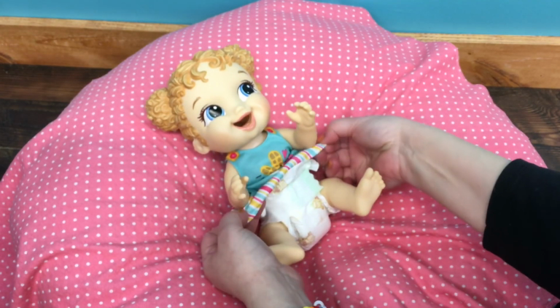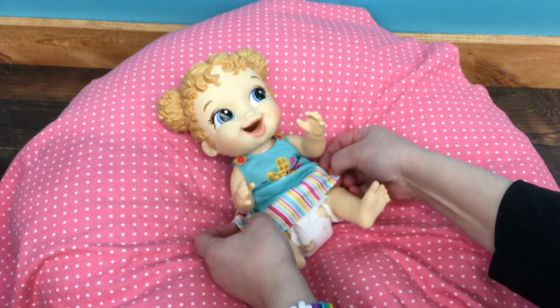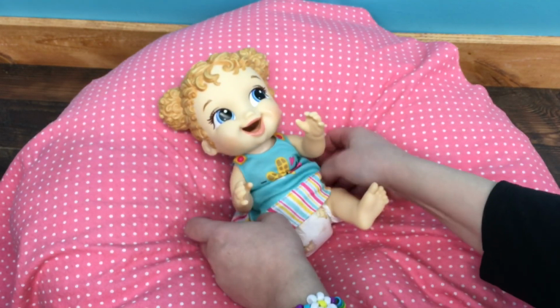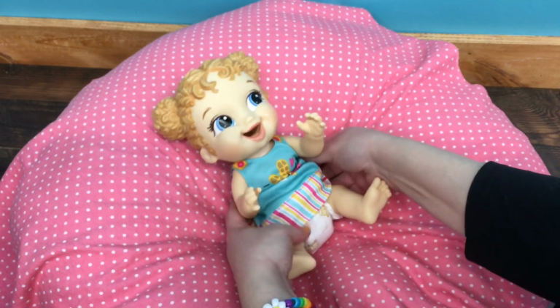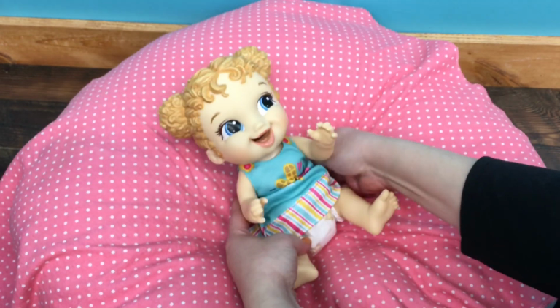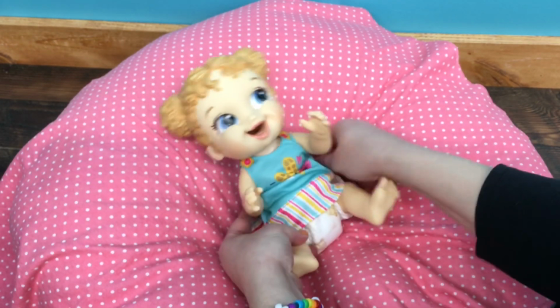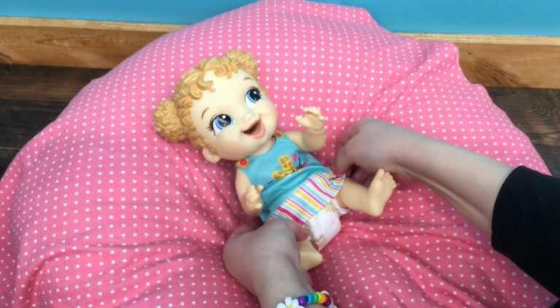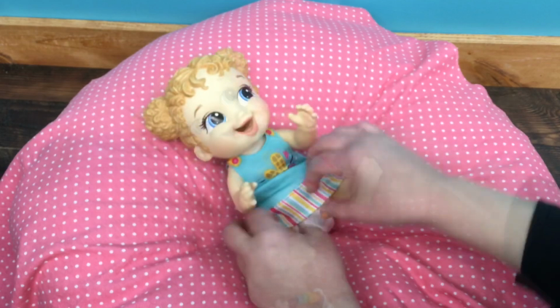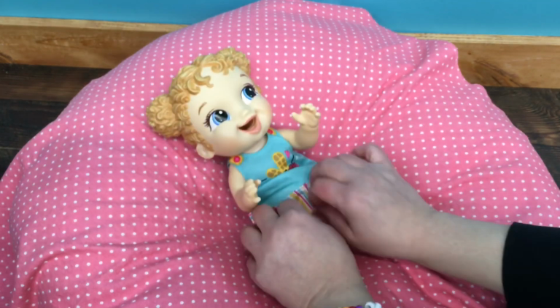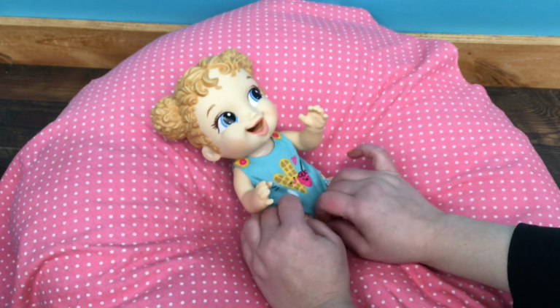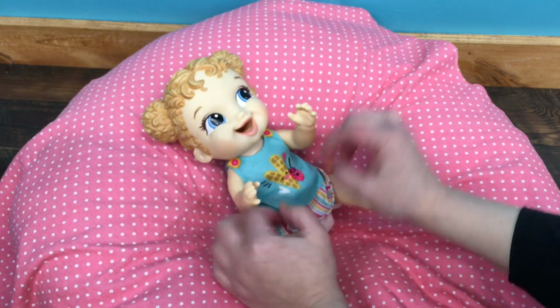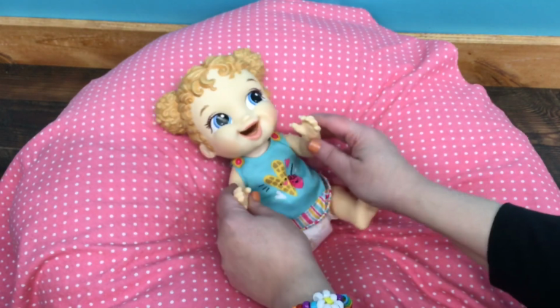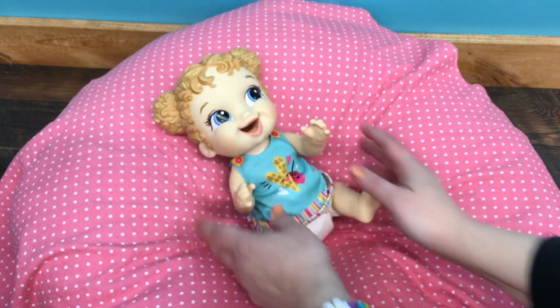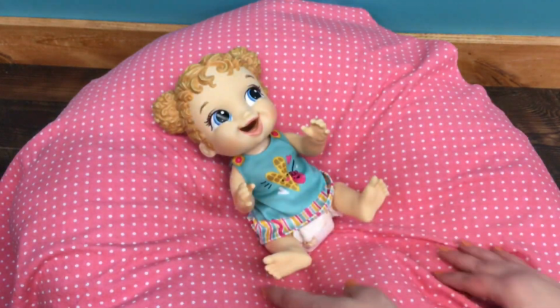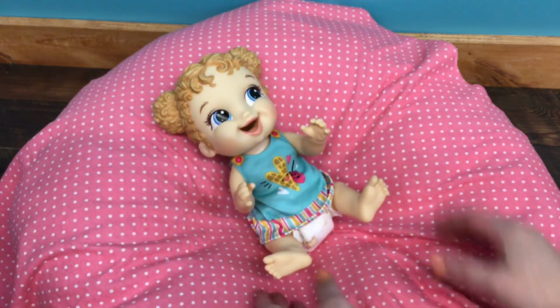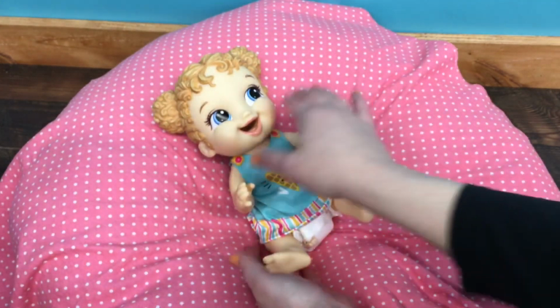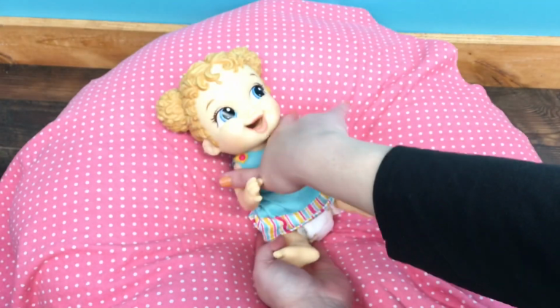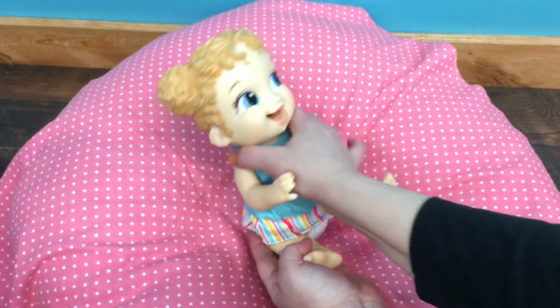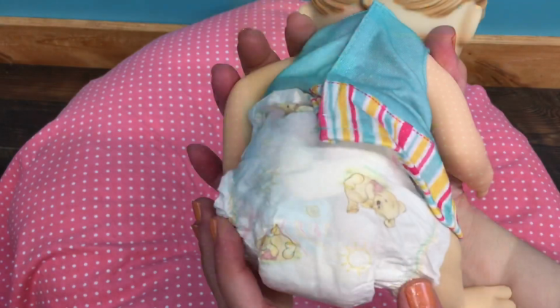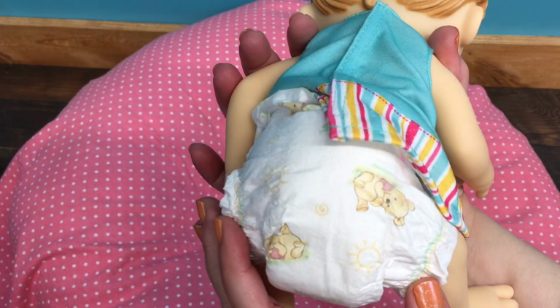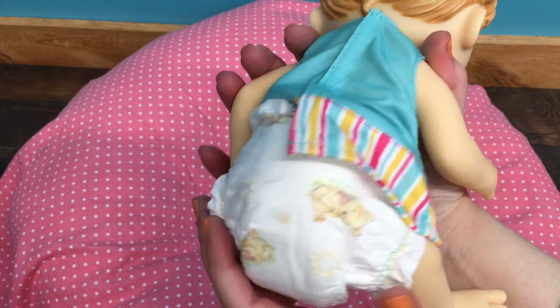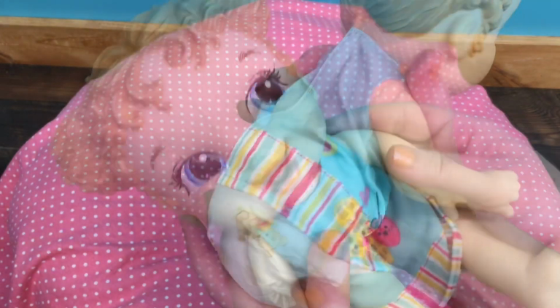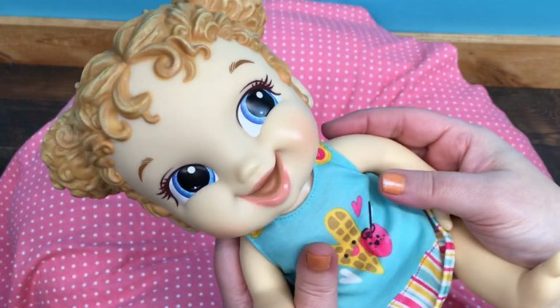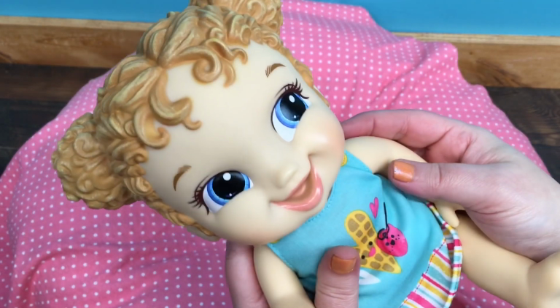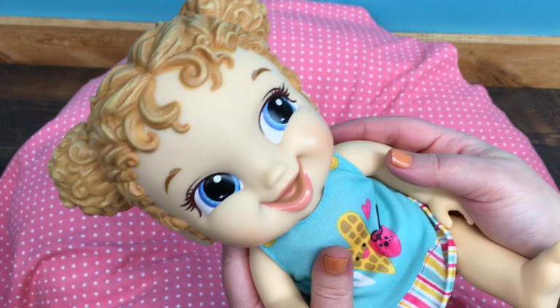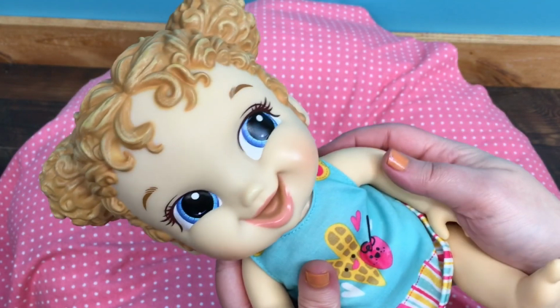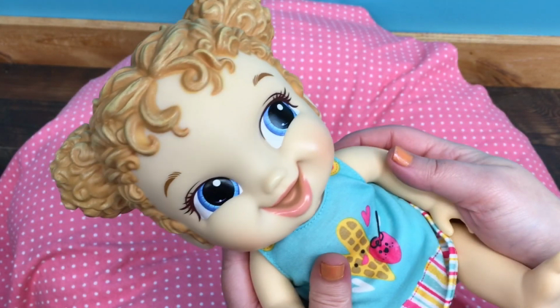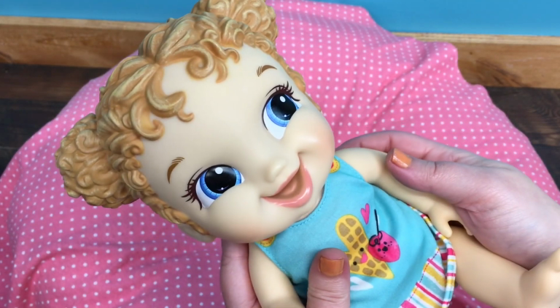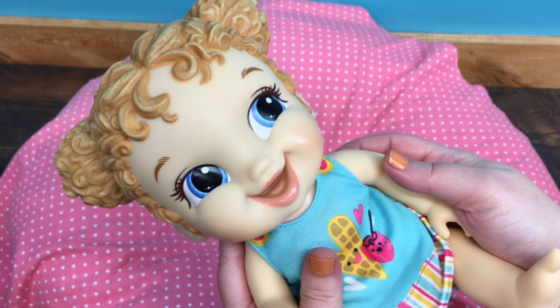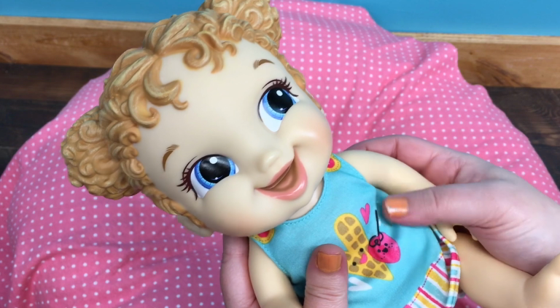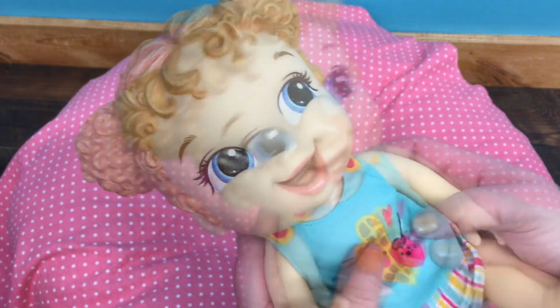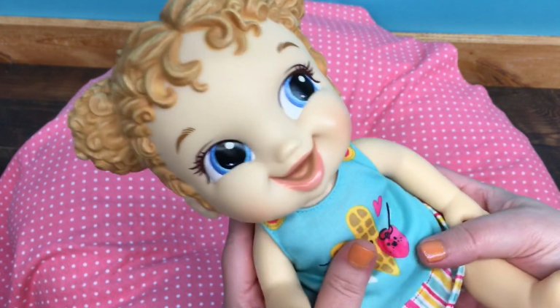This is a Huggies diaper — it is a micro preemie size, and they fit just like the Baby Alive diapers do, so they're really cute. They have Winnie the Pooh on them. I can show you — see, Winnie the Pooh! I love her little smile. She's such a cute baby.